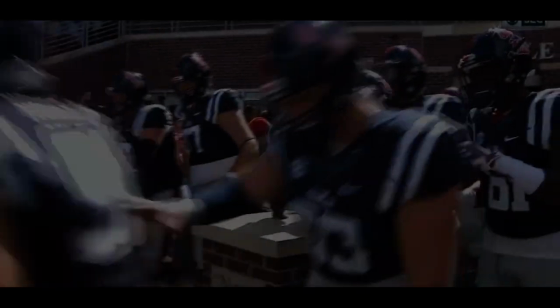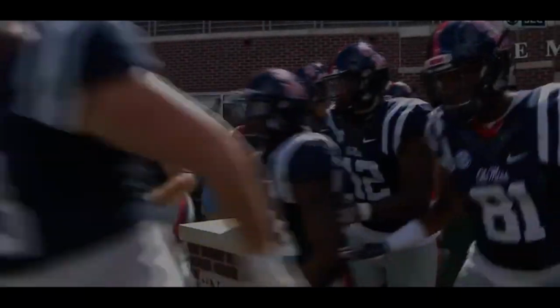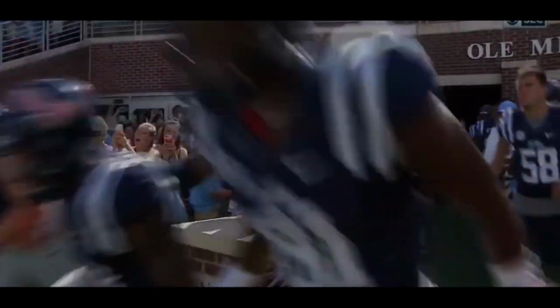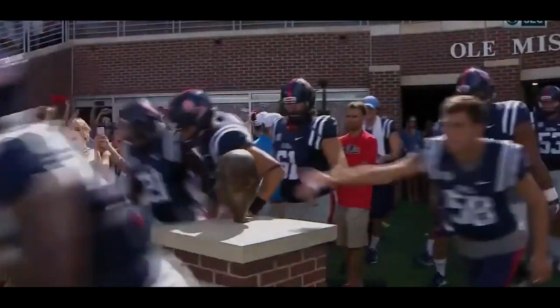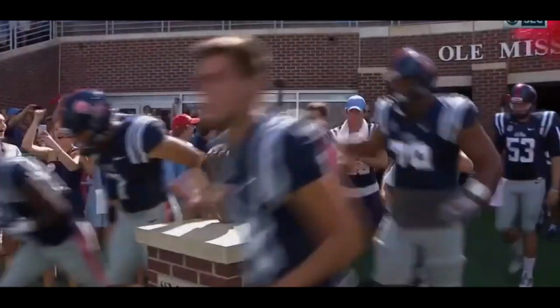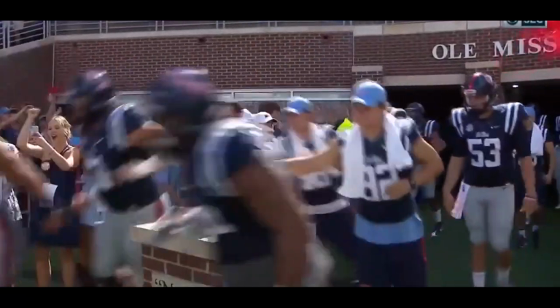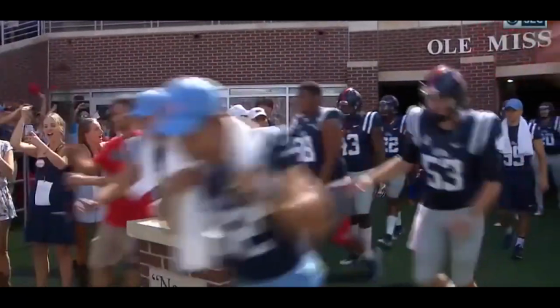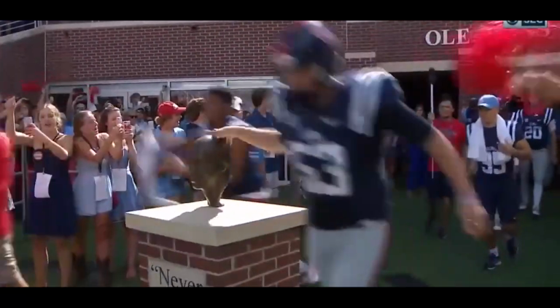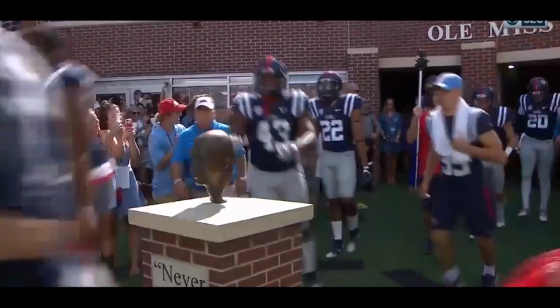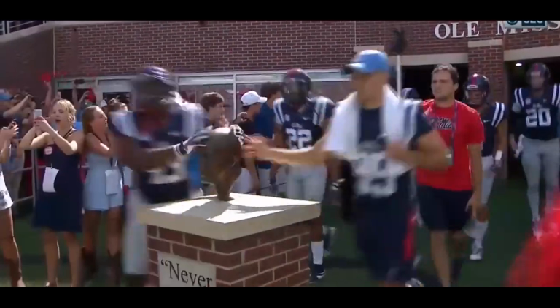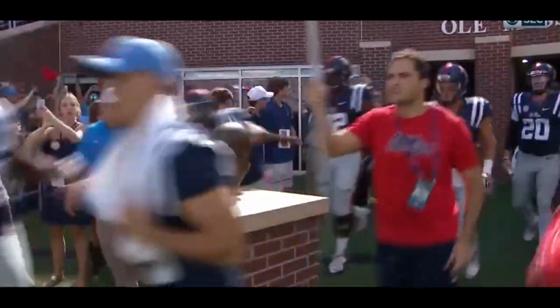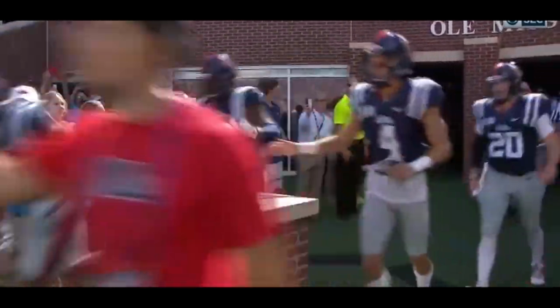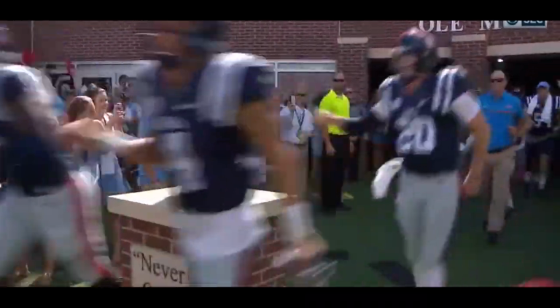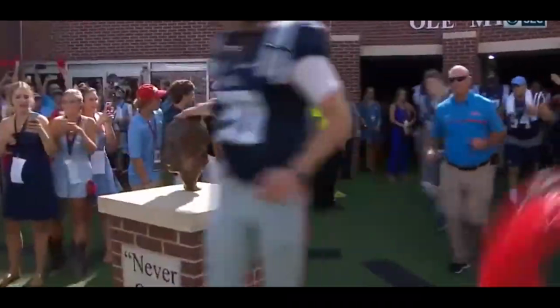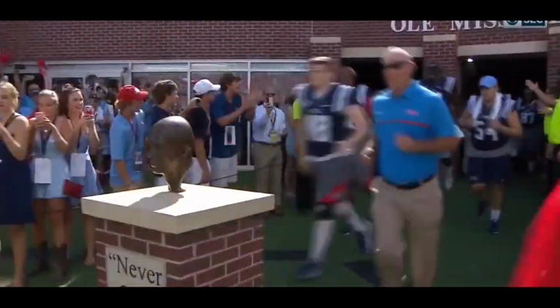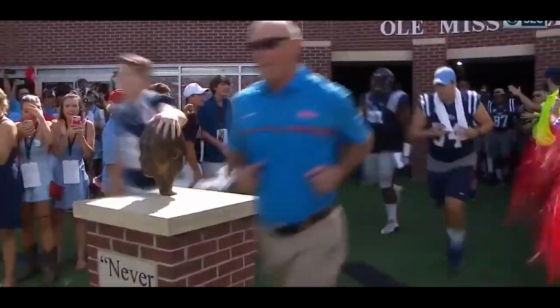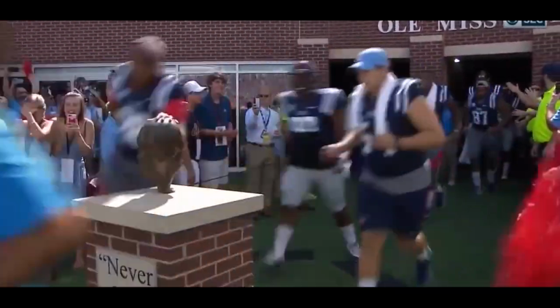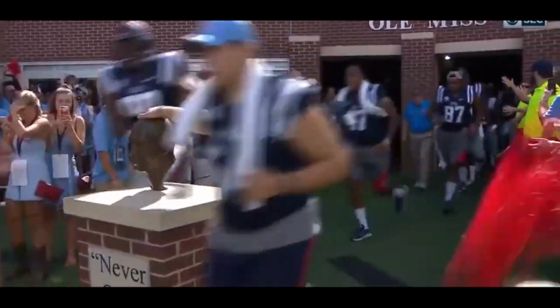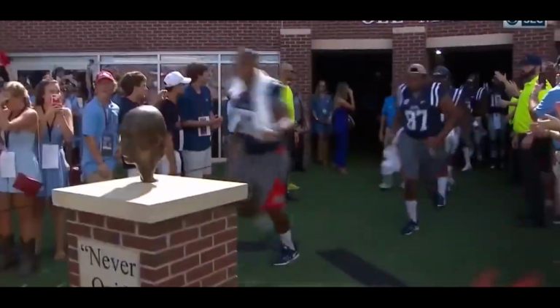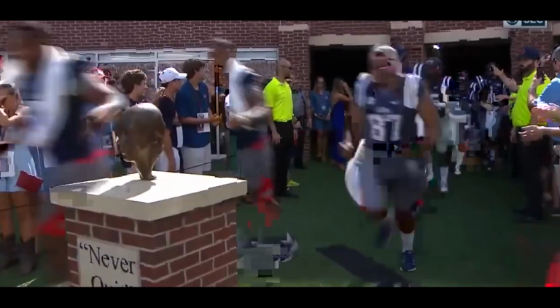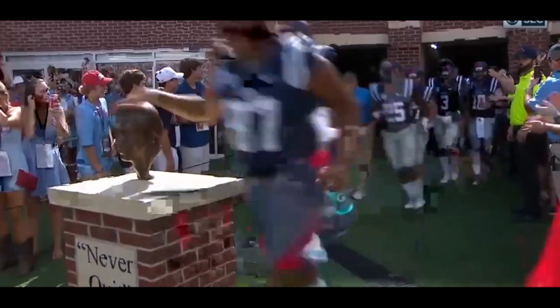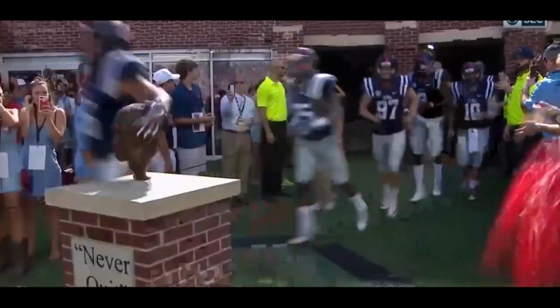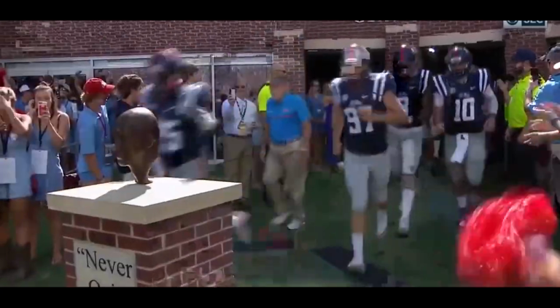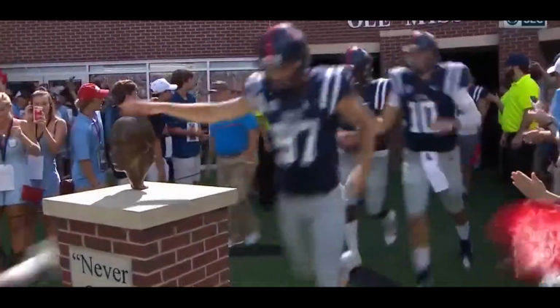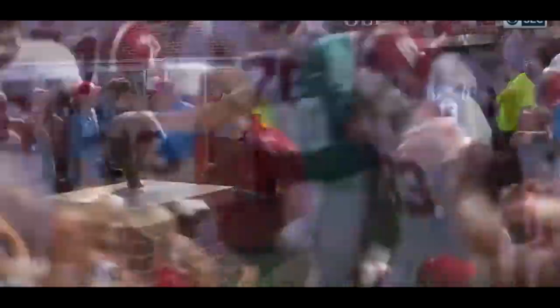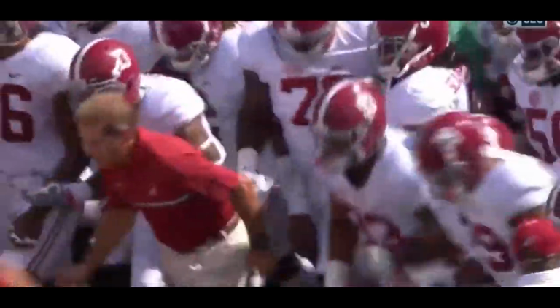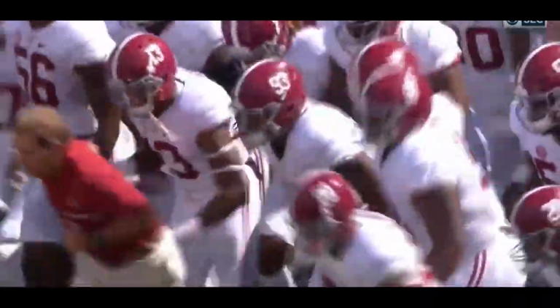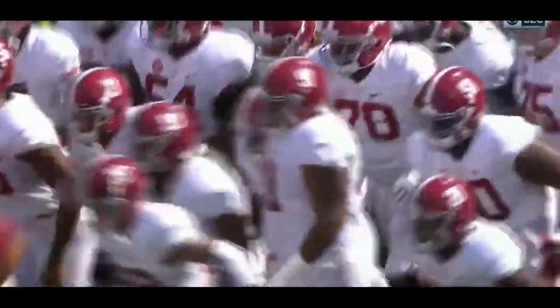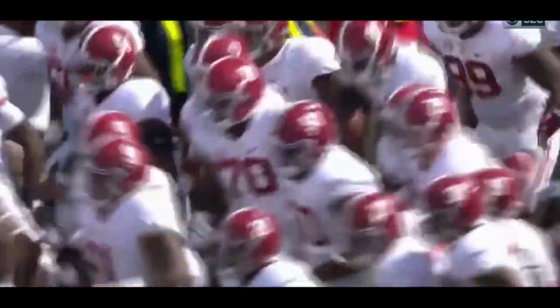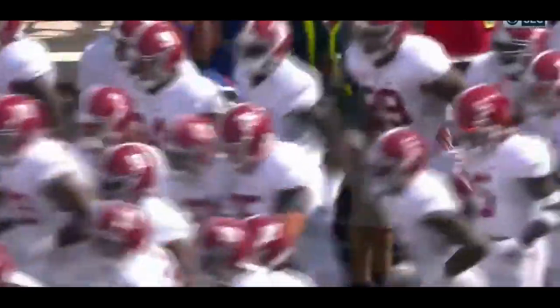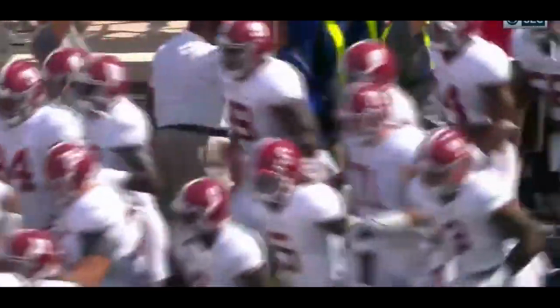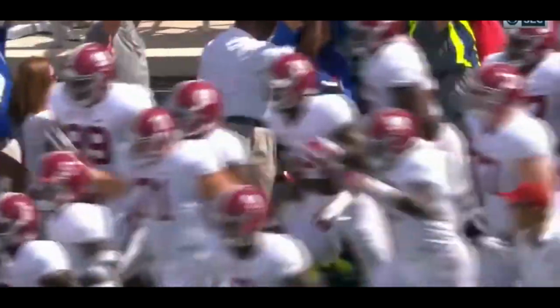There is plenty of adrenaline in Vaught-Hemingway Stadium. Ole Miss first on the field, followed closely by the Crimson Tide of Alabama.